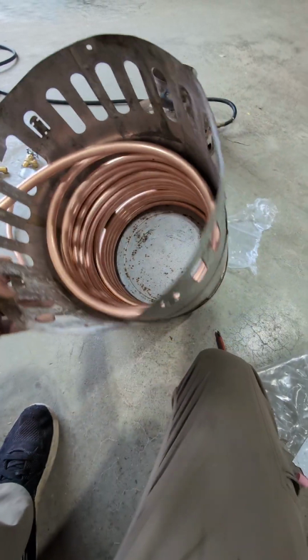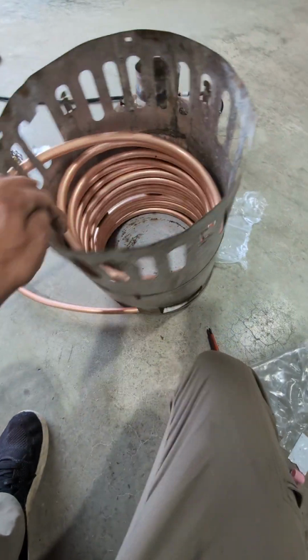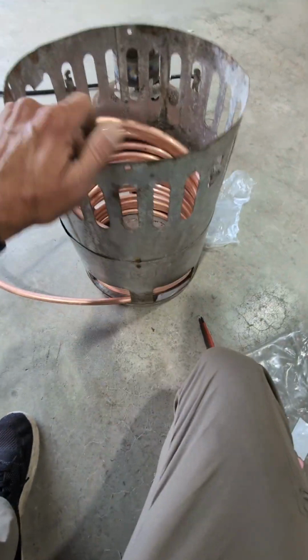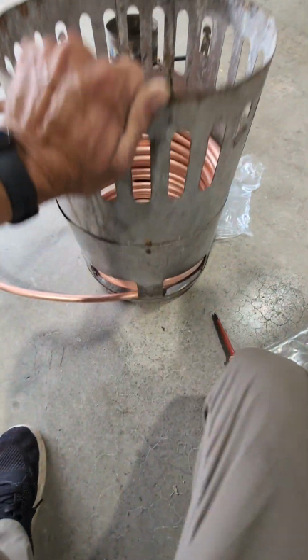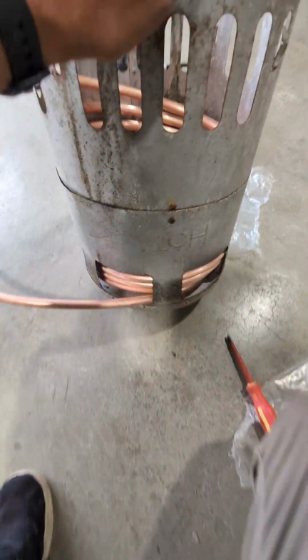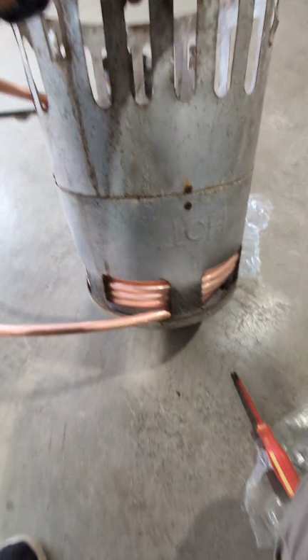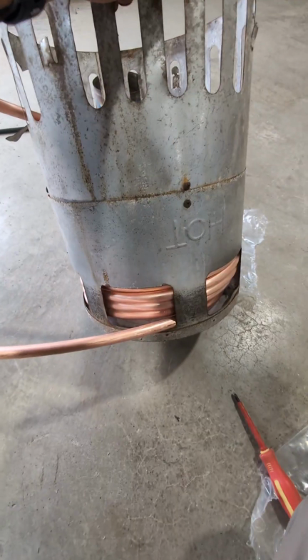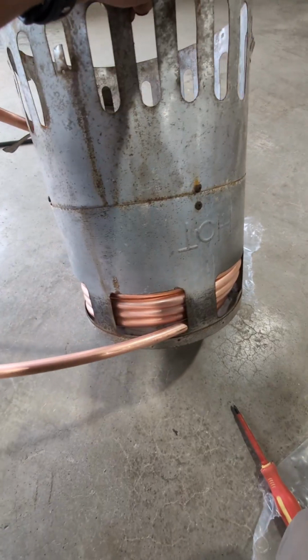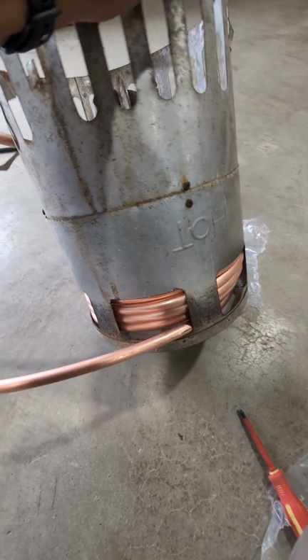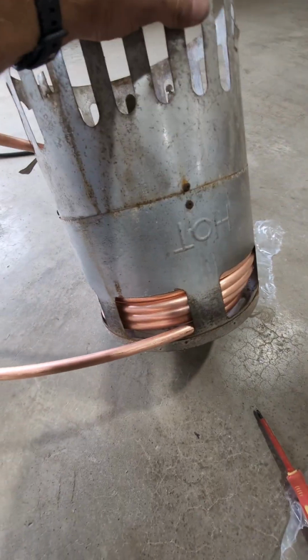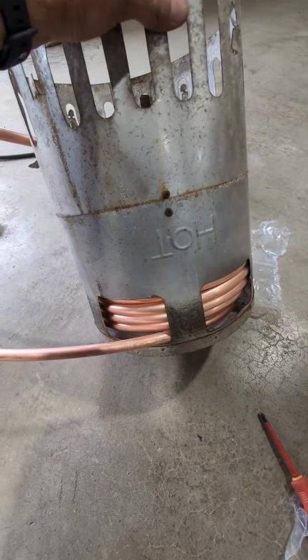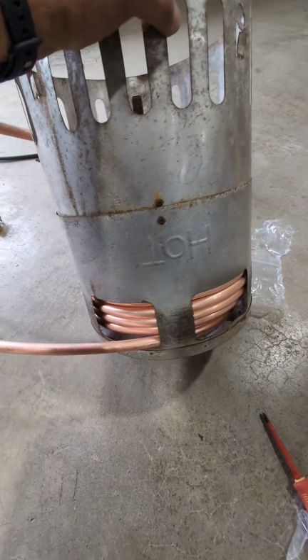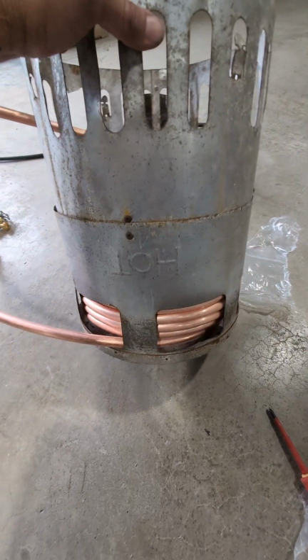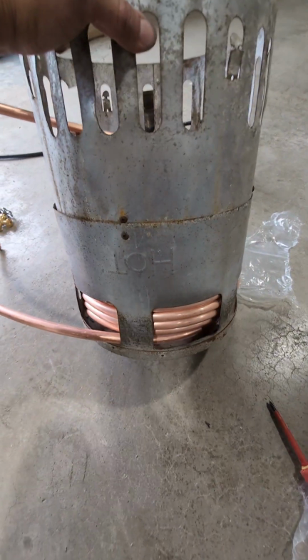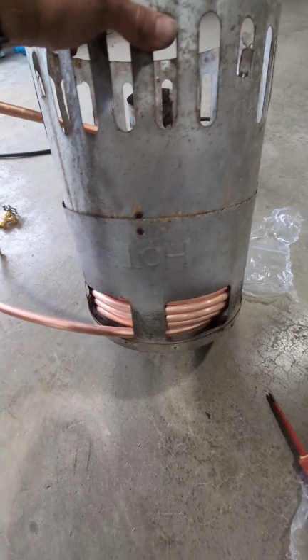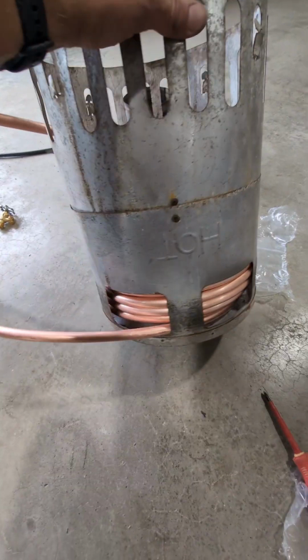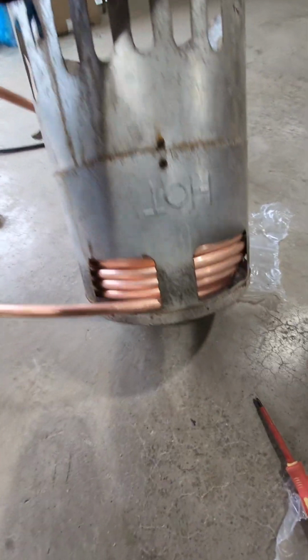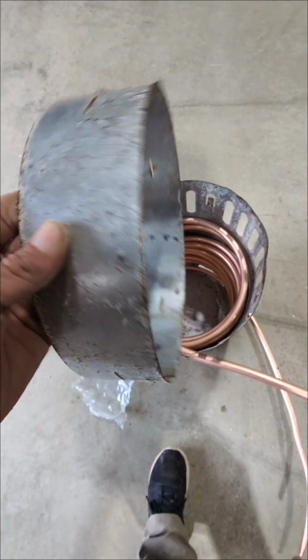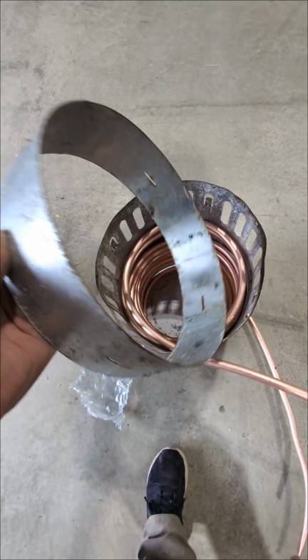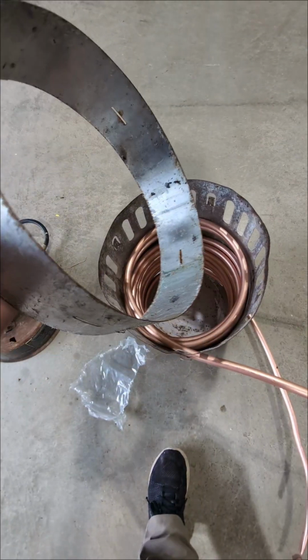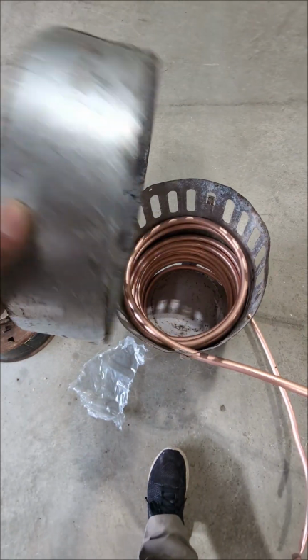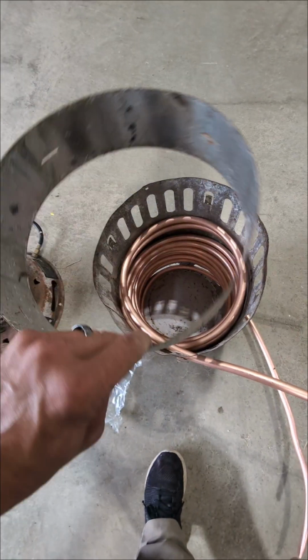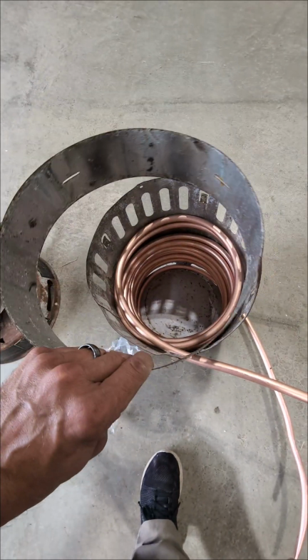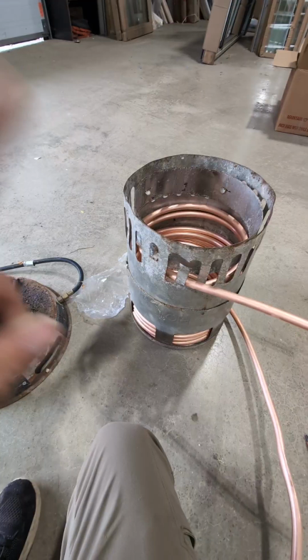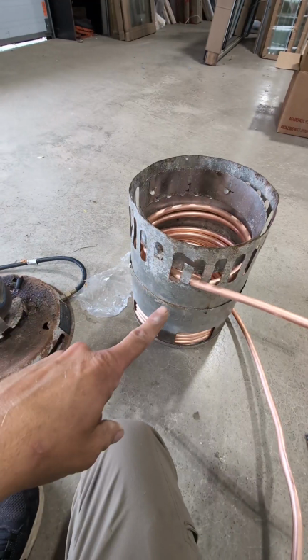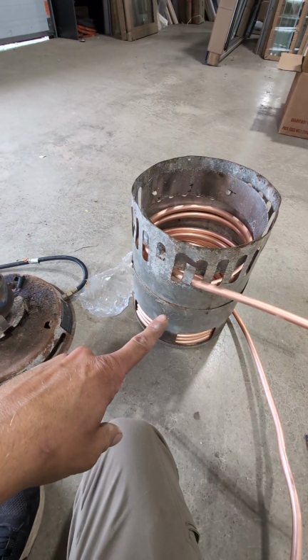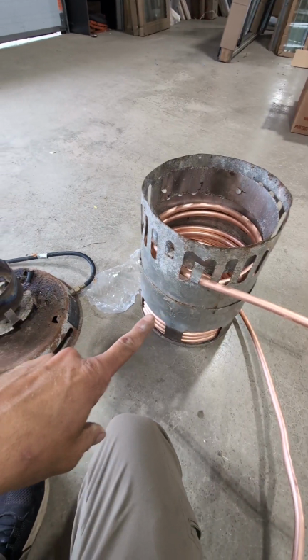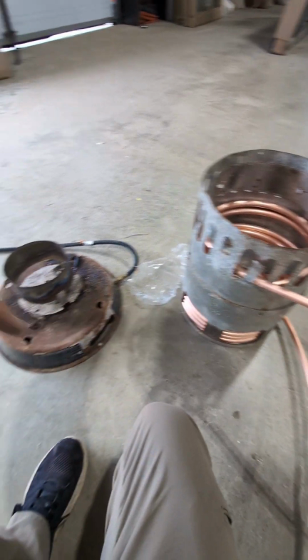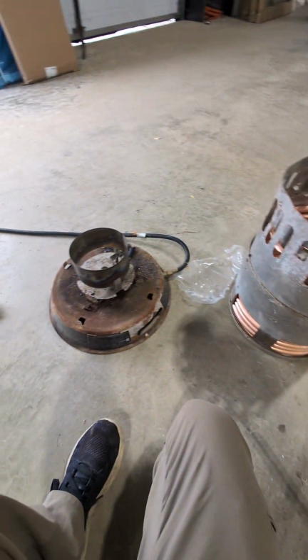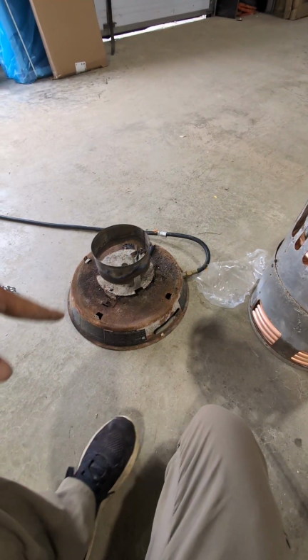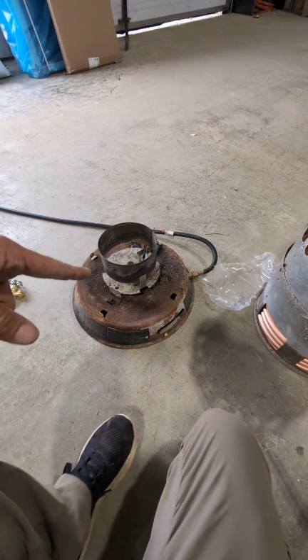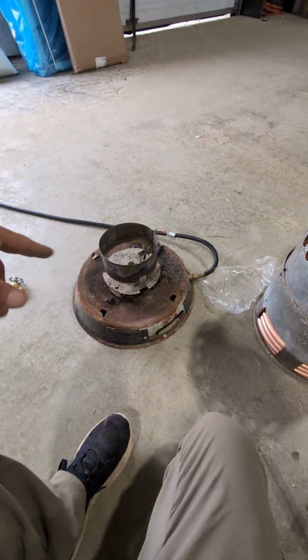Do yourself a favor: if you're able to split your drum apart, split it apart — it goes in a lot easier. Next, this ring needs to go back, and now we'll reattach this heater to the base.